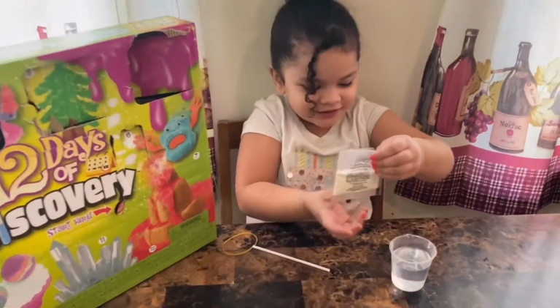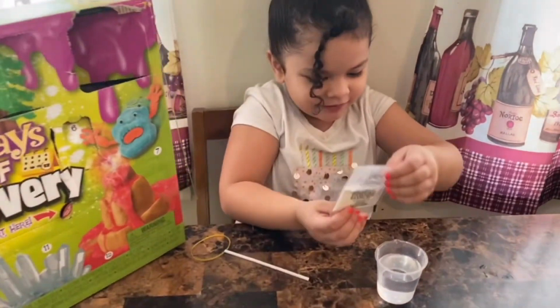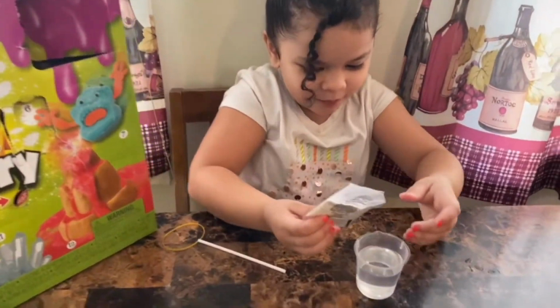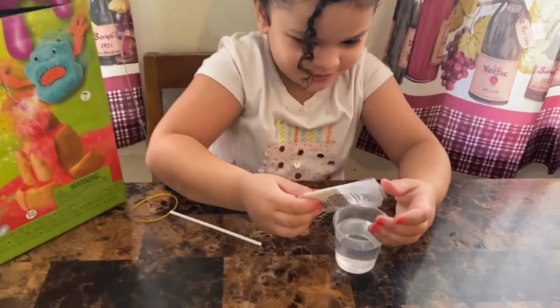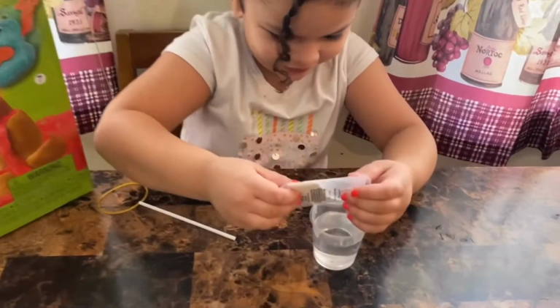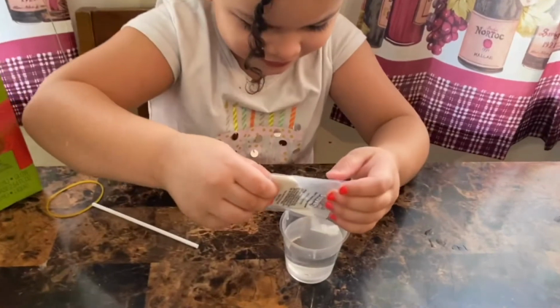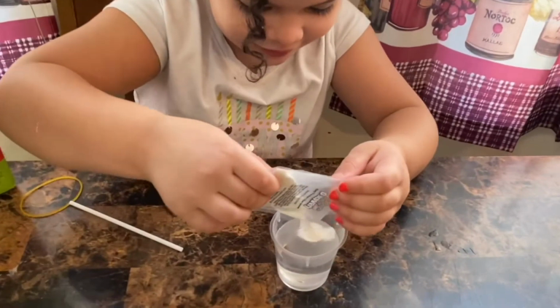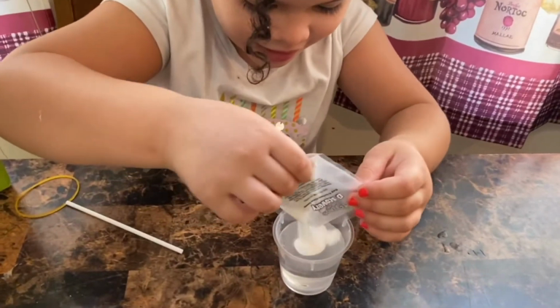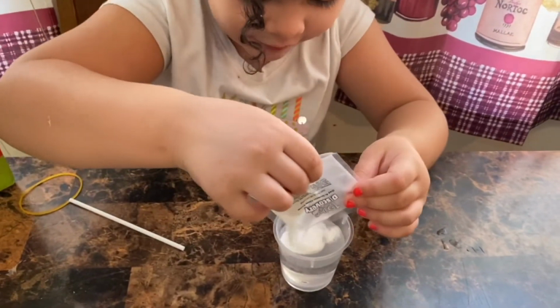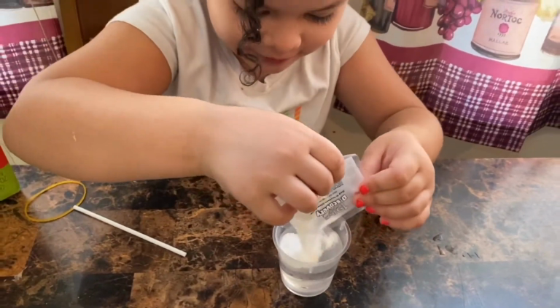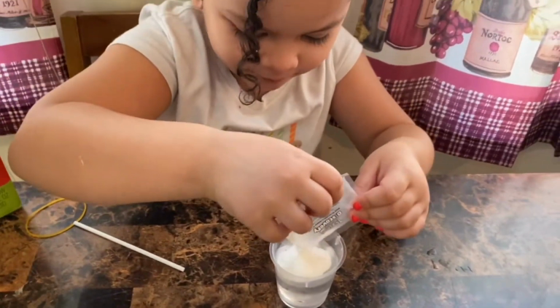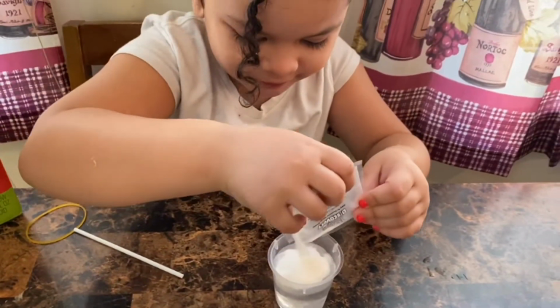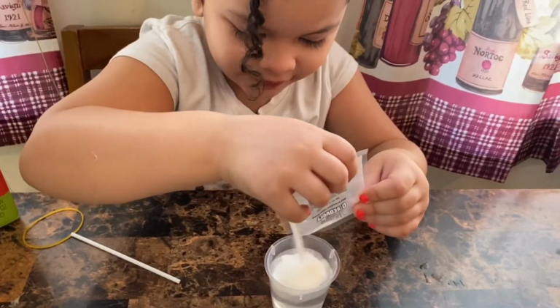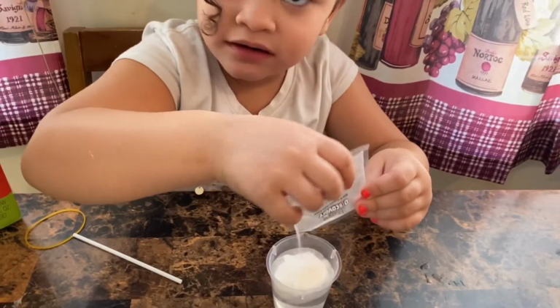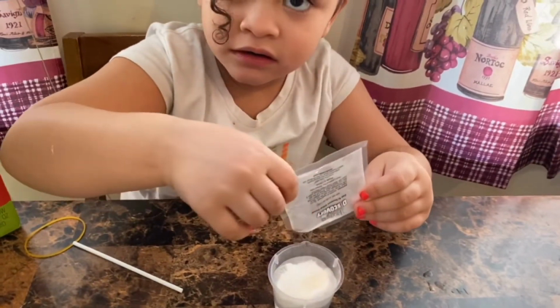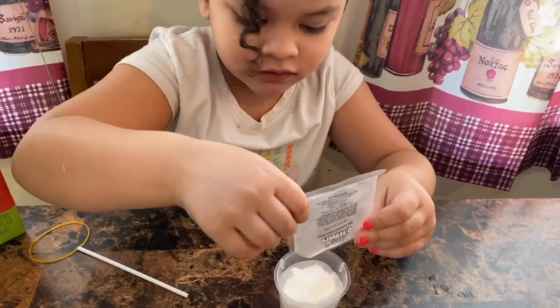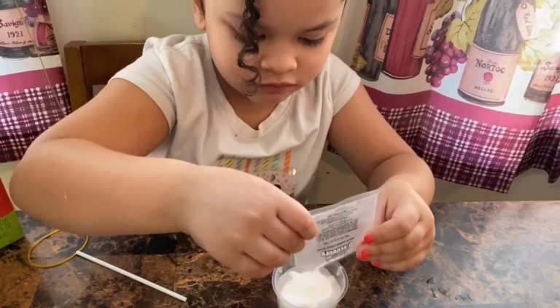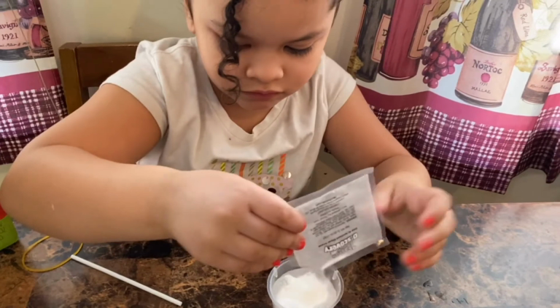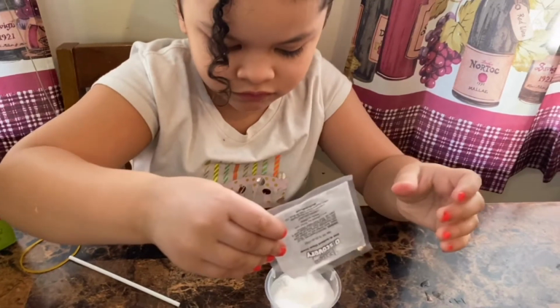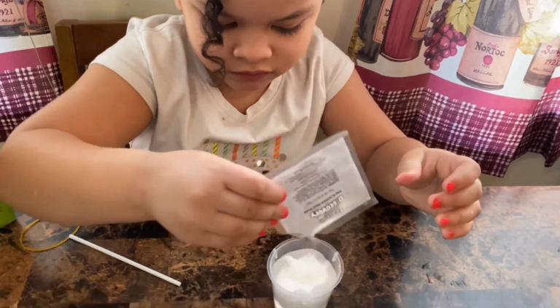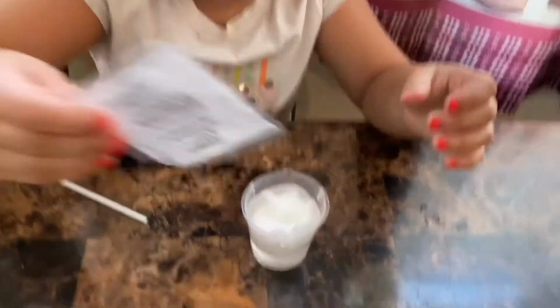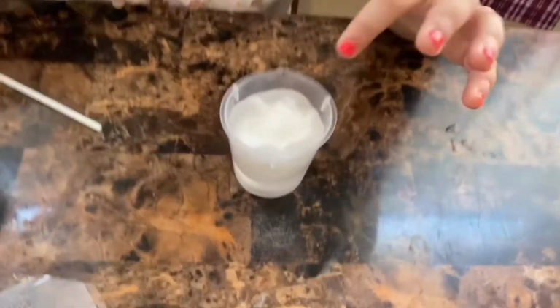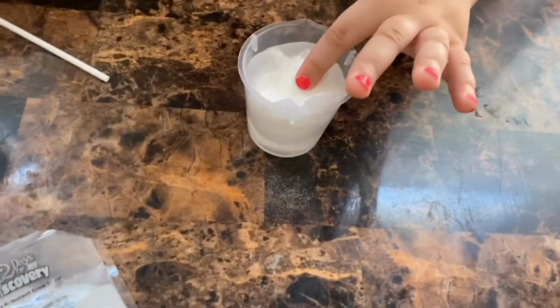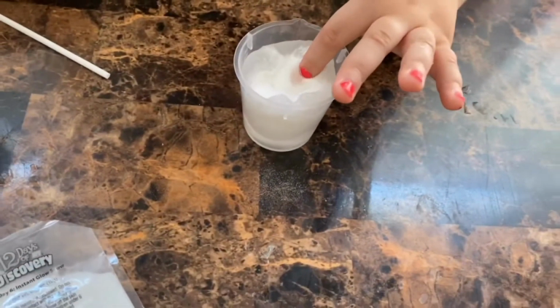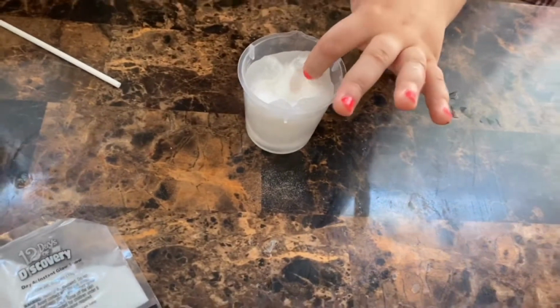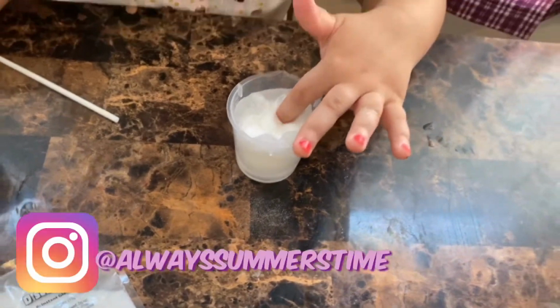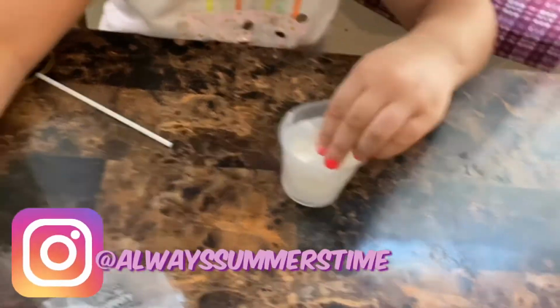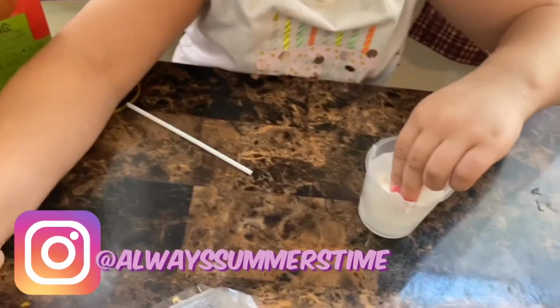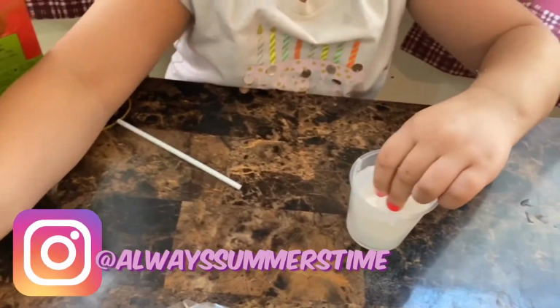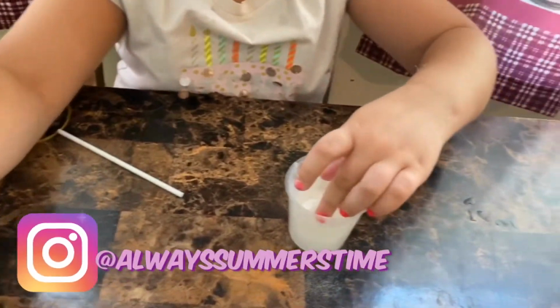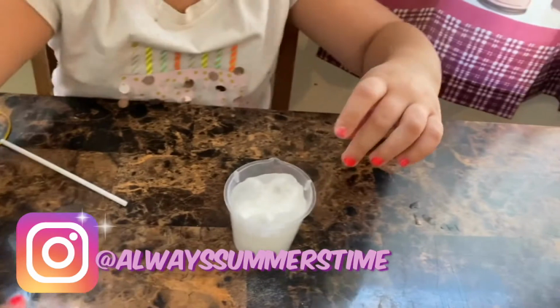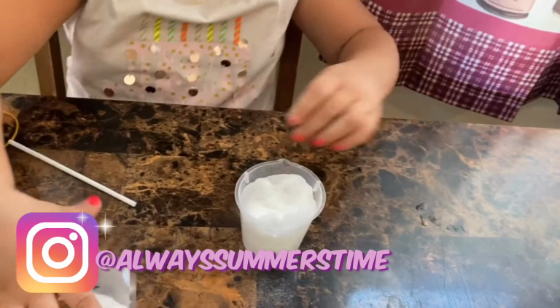There's snow now. I need to pour it in the water. And now we need to mix it up. Actually it just says poof, instant glowing snow. Mix it with the stick. Let's see what happens.